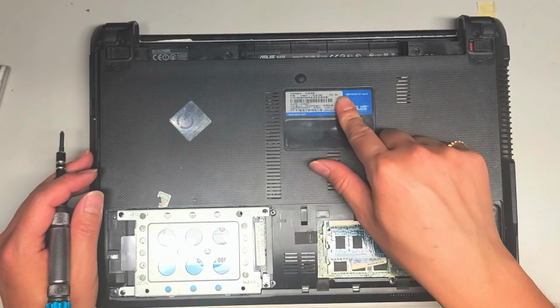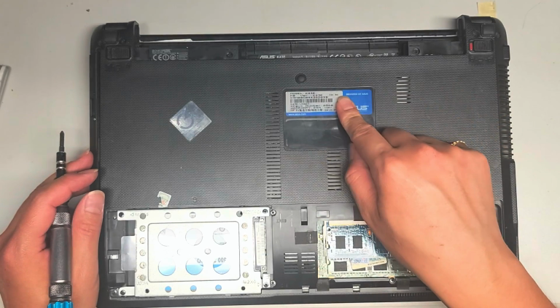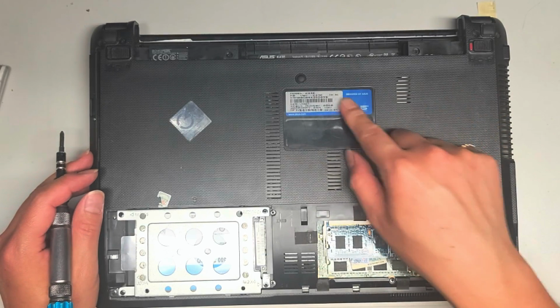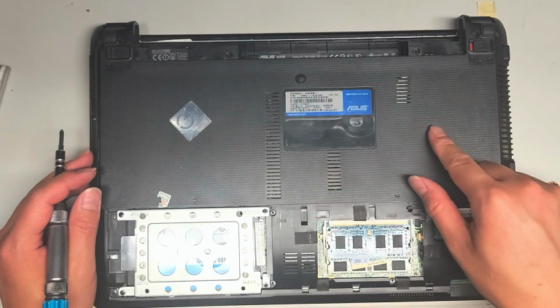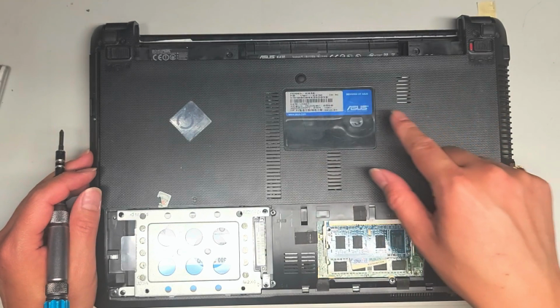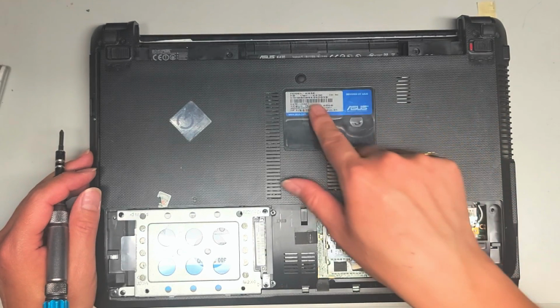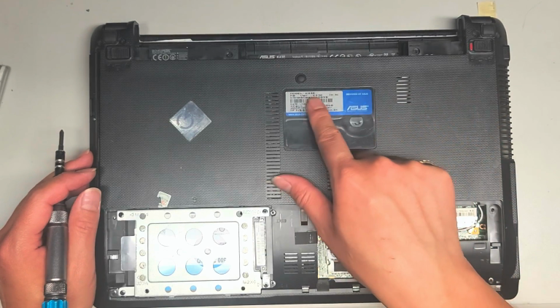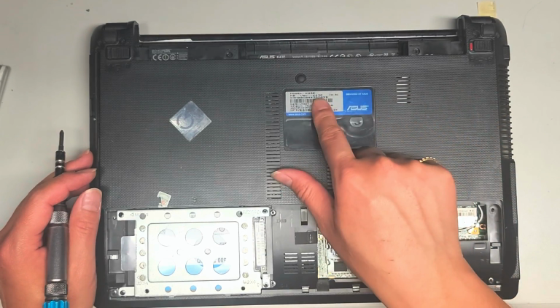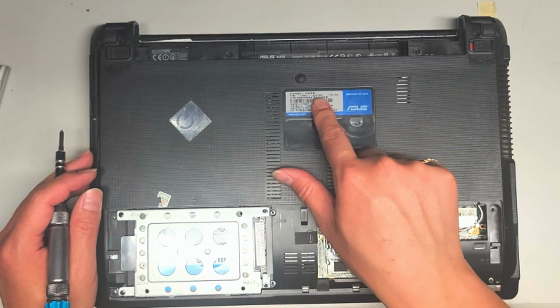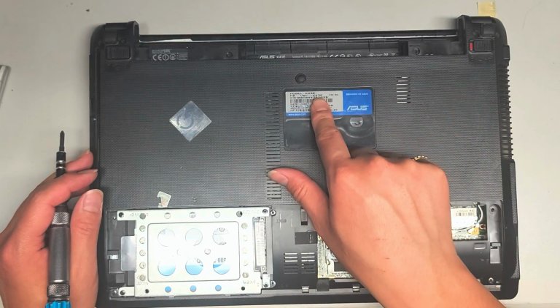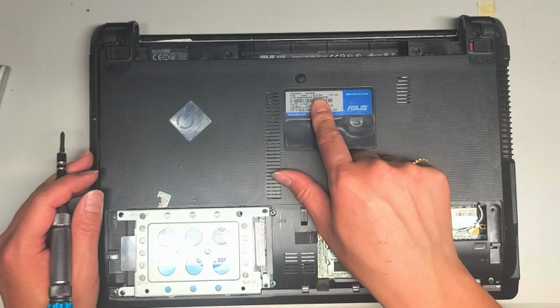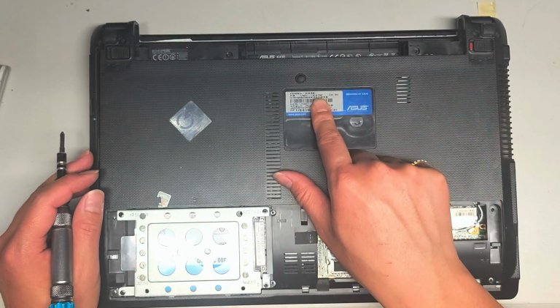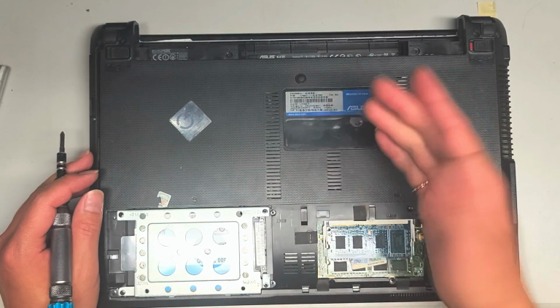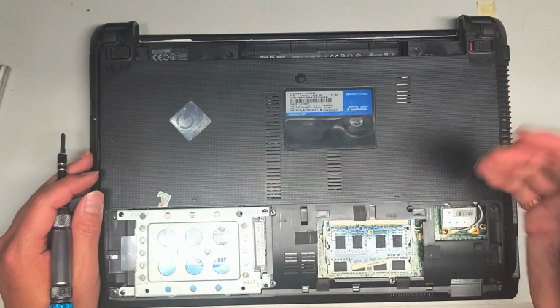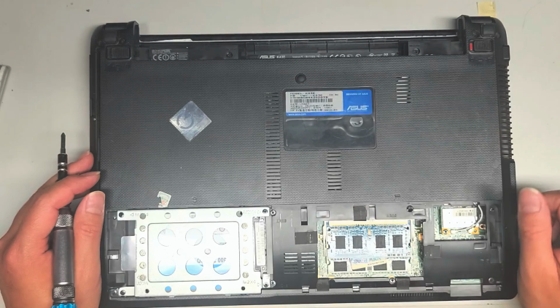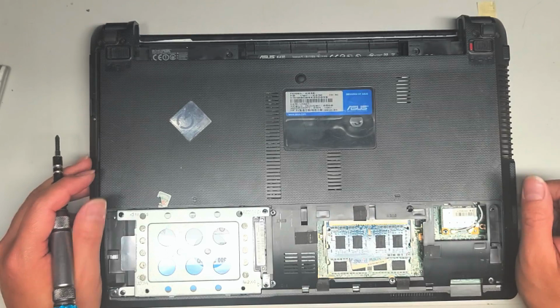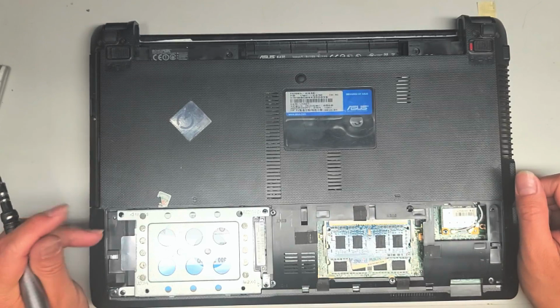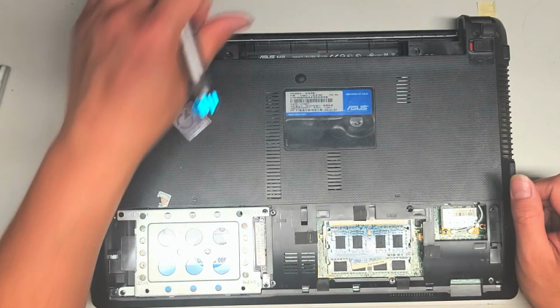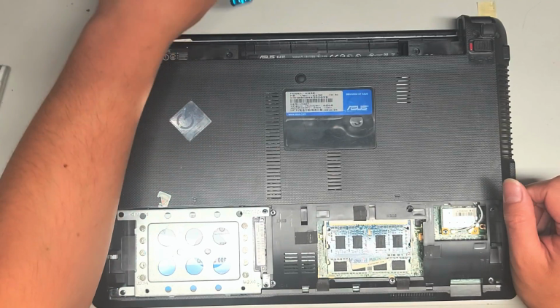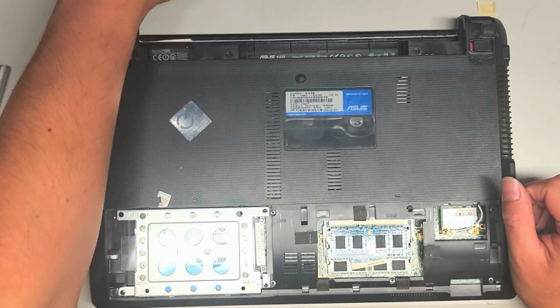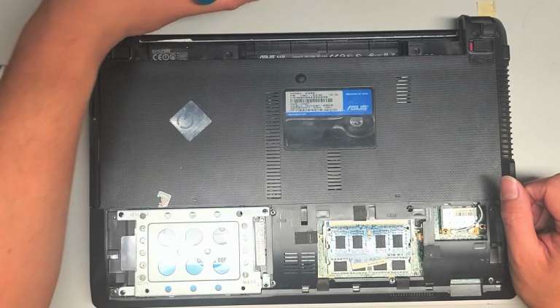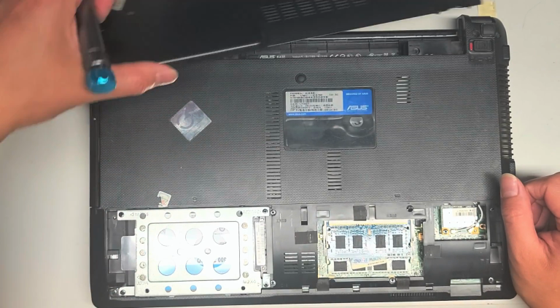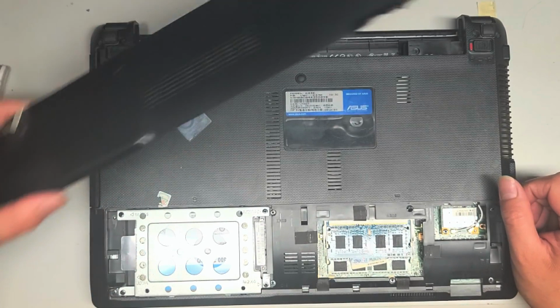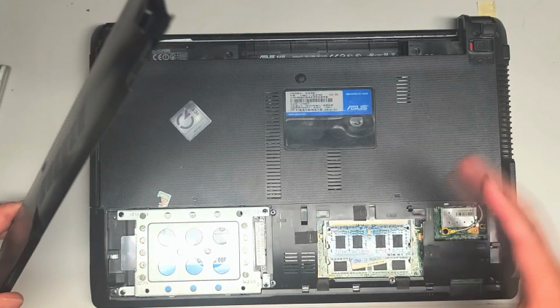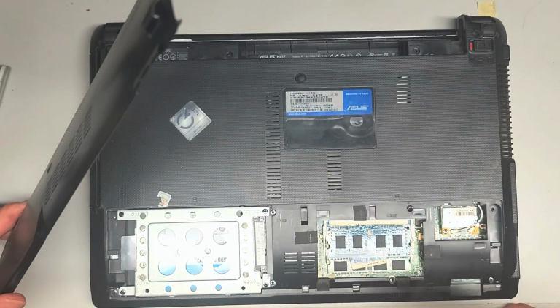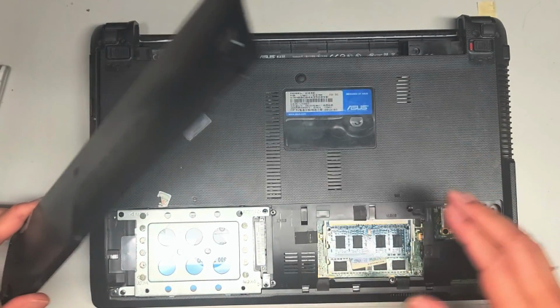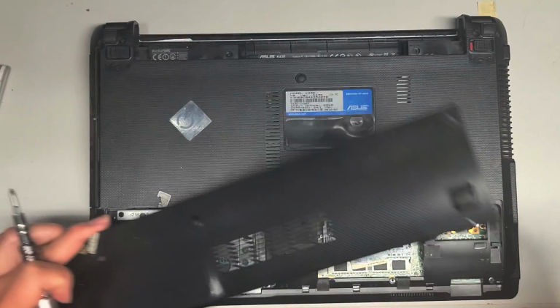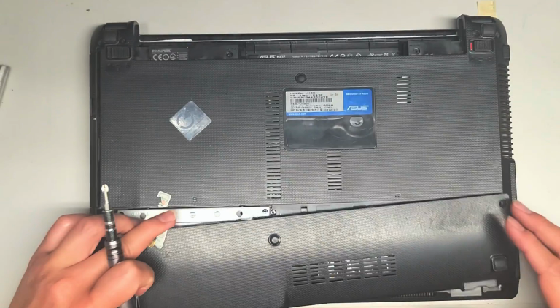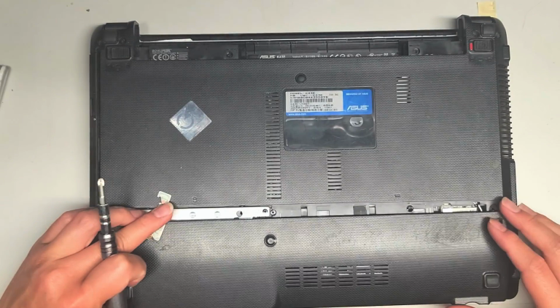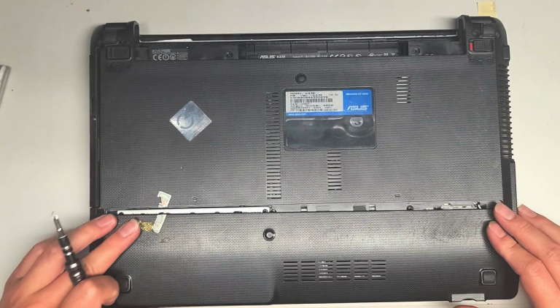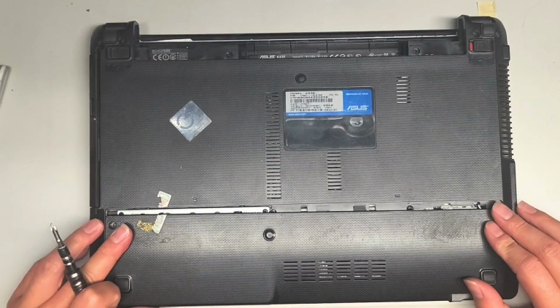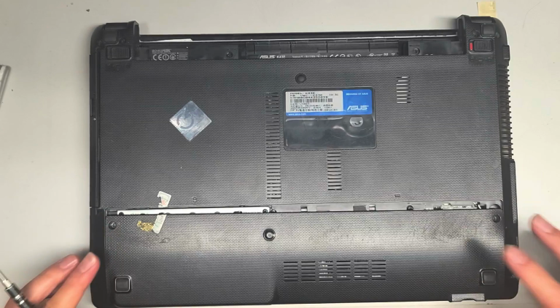Usually, to find out if there are screws in it, I'll look for the keyboard with the model number and try to find pictures of the back. Using pictures of the back, I can see if there are screw holes or screw mounts anywhere.